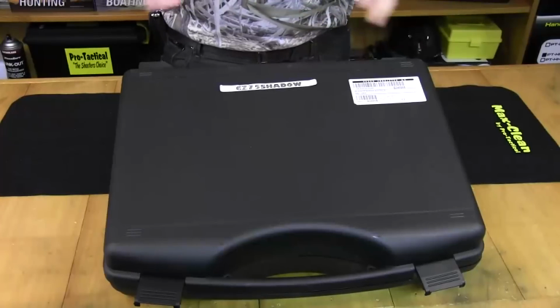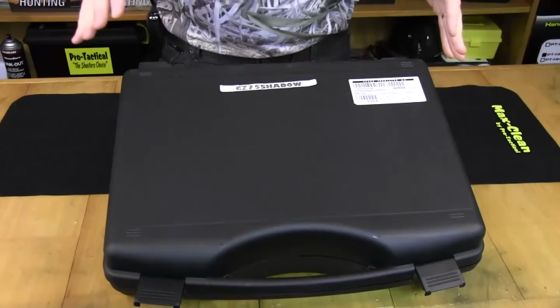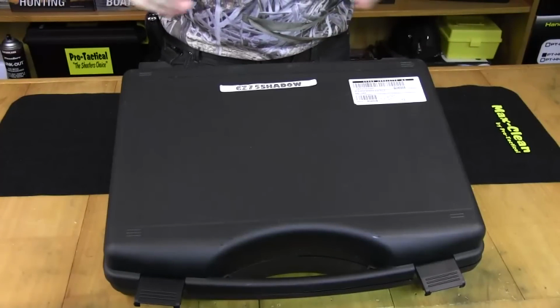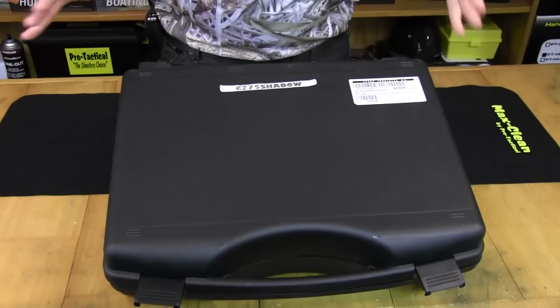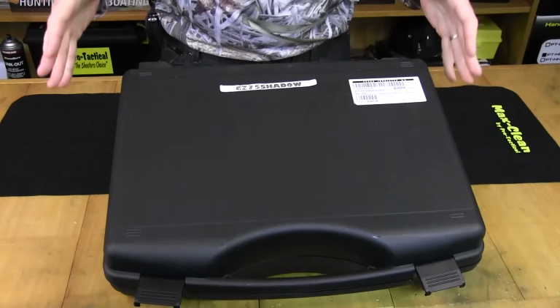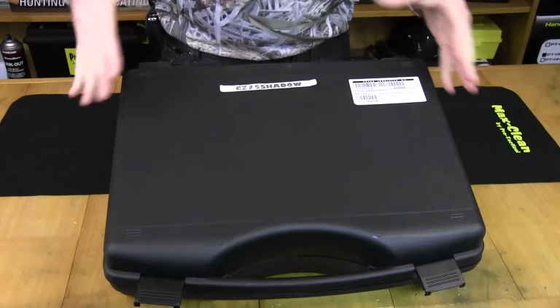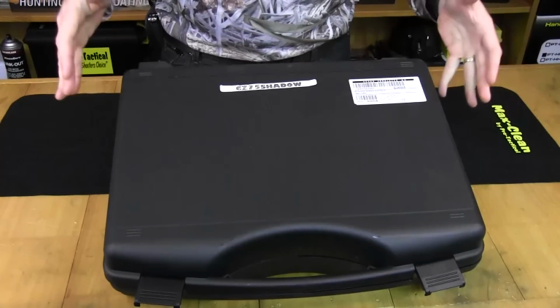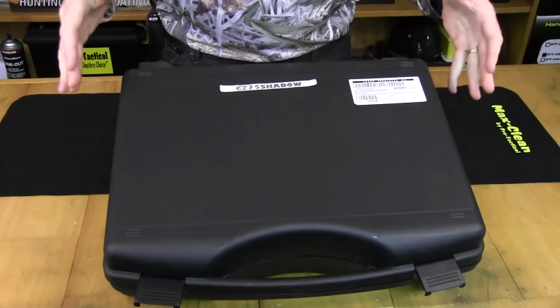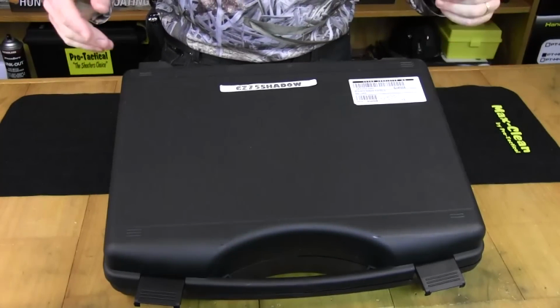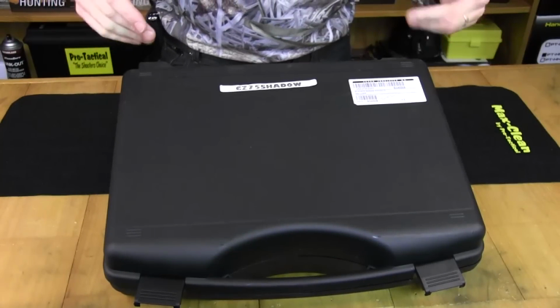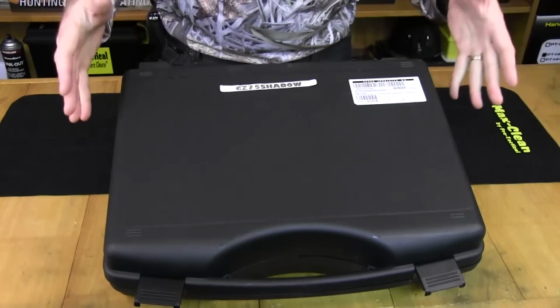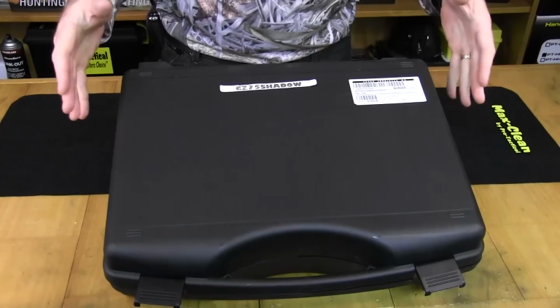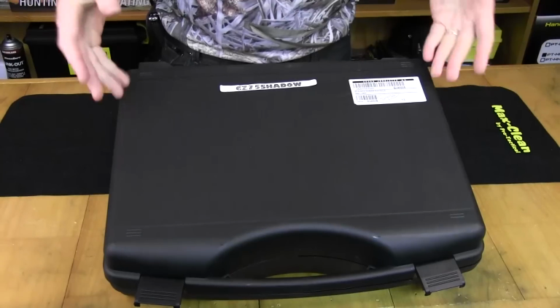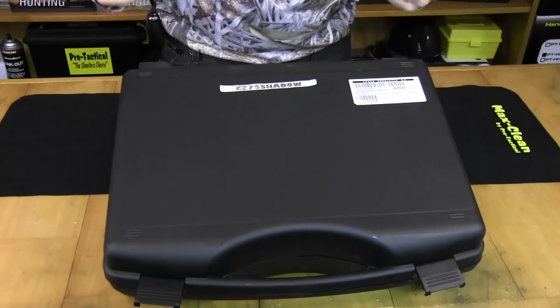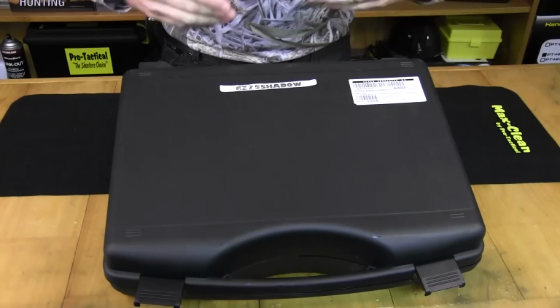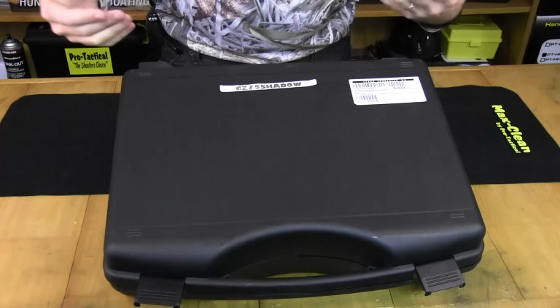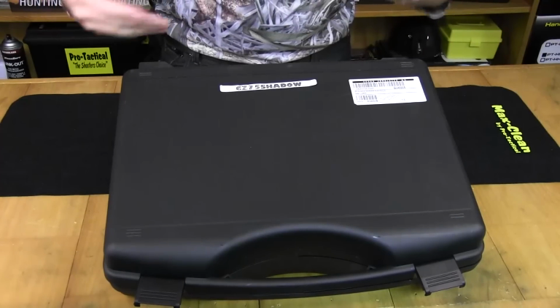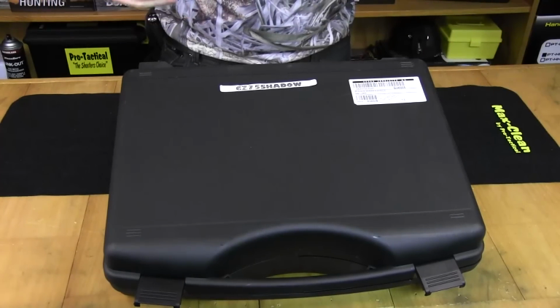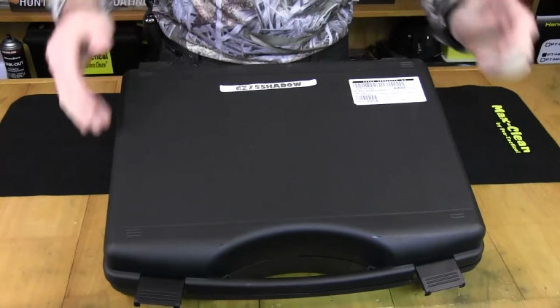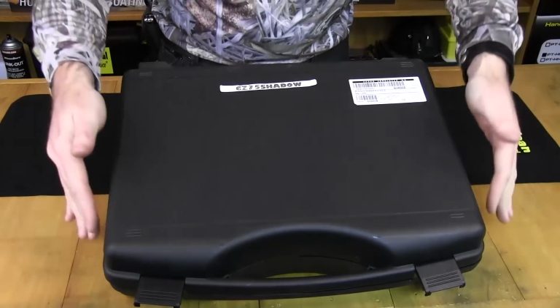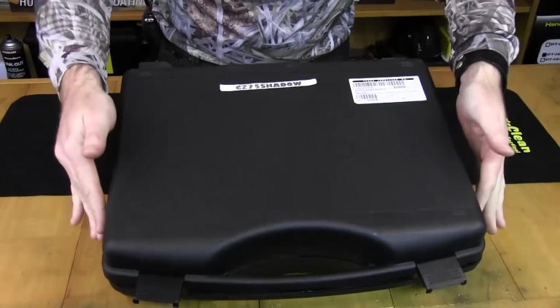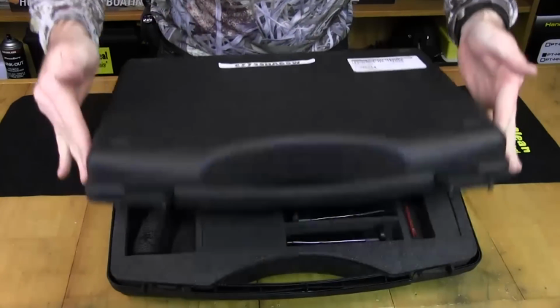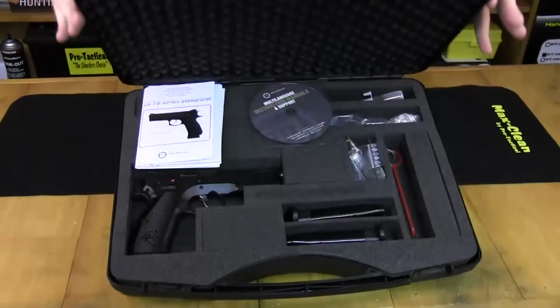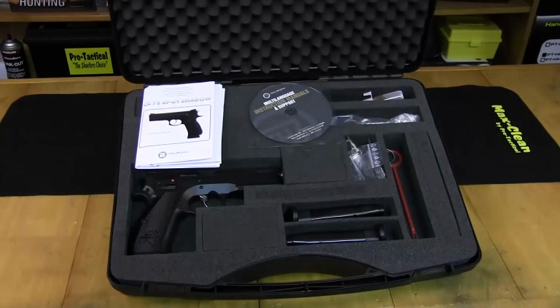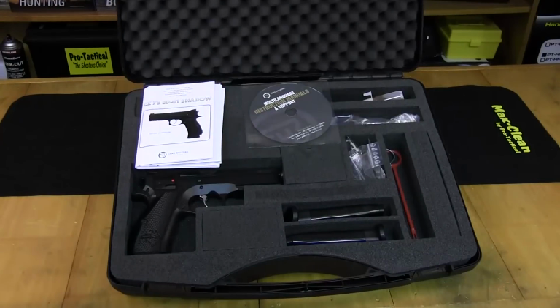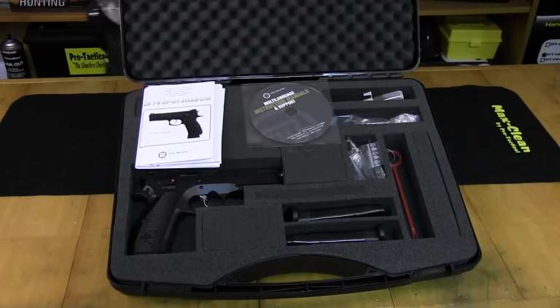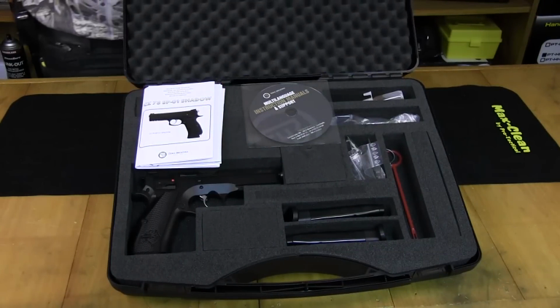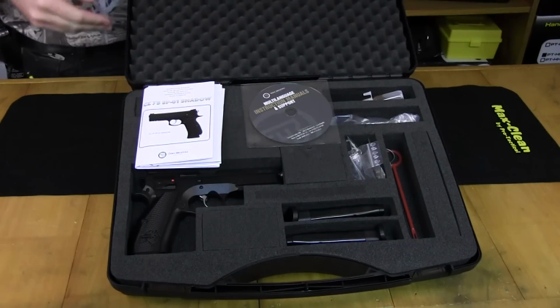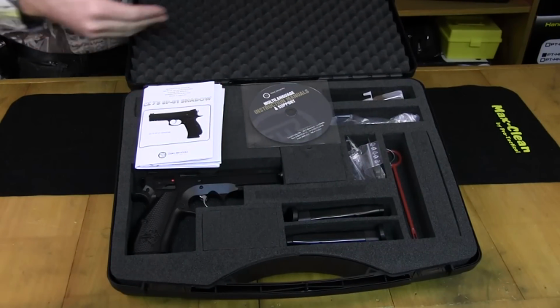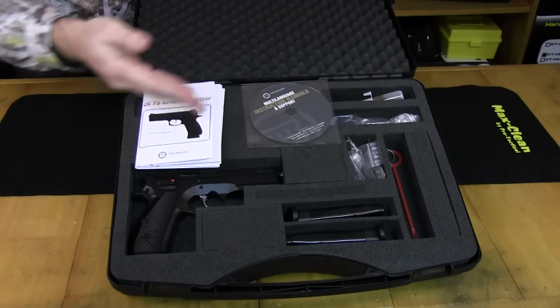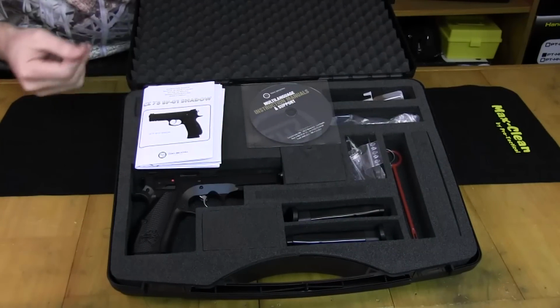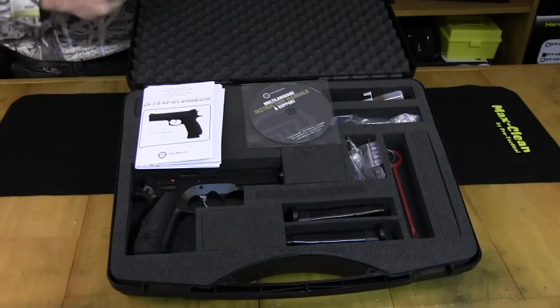So what we'll do is we'll quickly open up the box — this is how you get it at home — and have a look at what's inside. I'll just open it up and pull everything out so you can get a better look. Nicely presented box, with all the gear including the pistol.